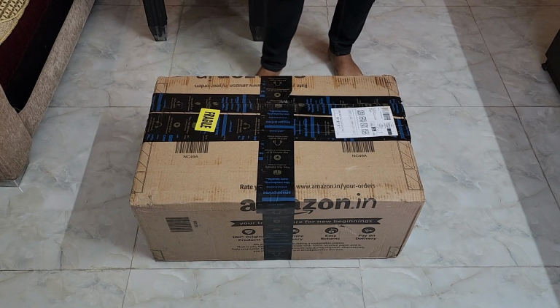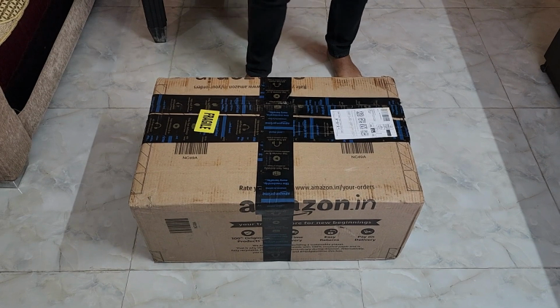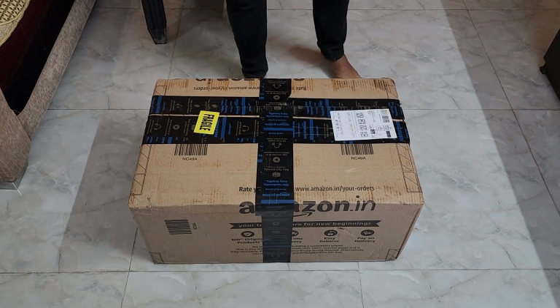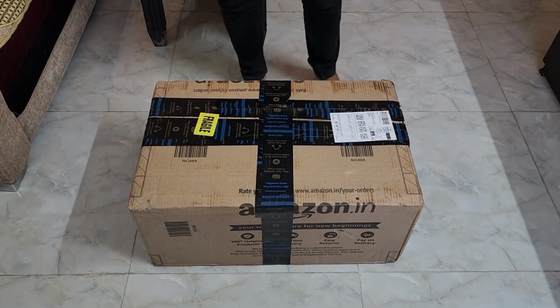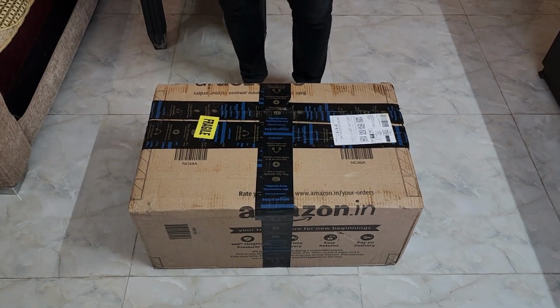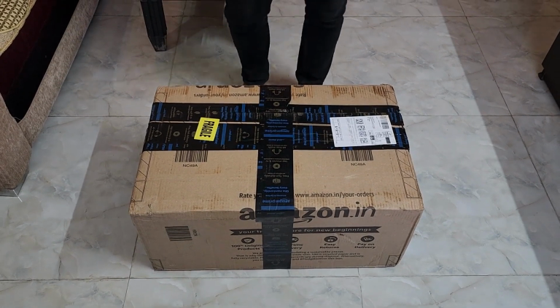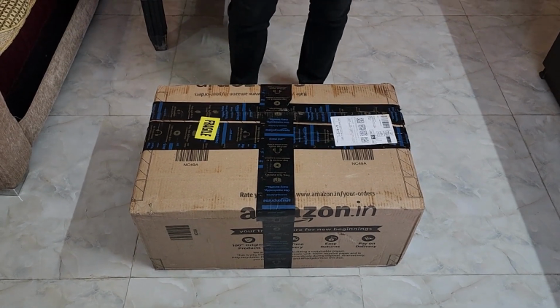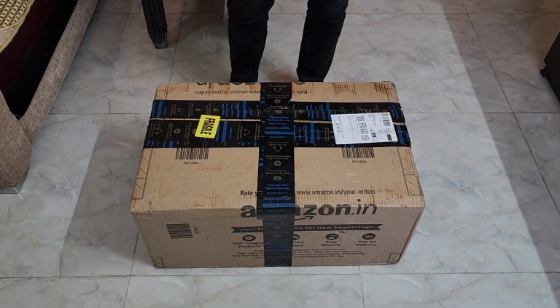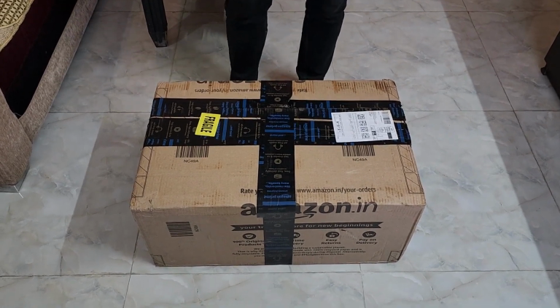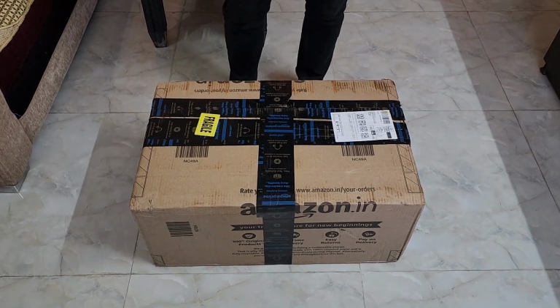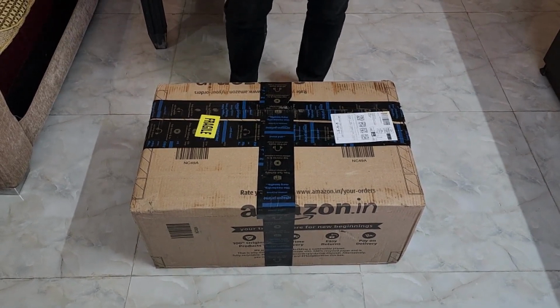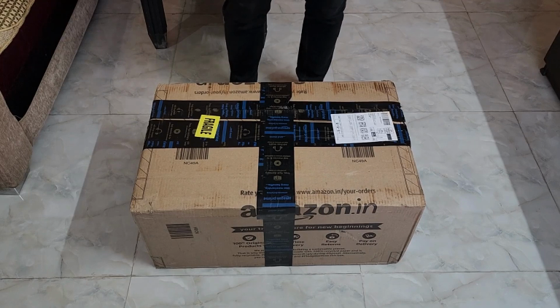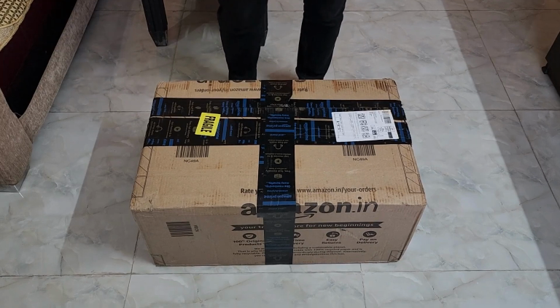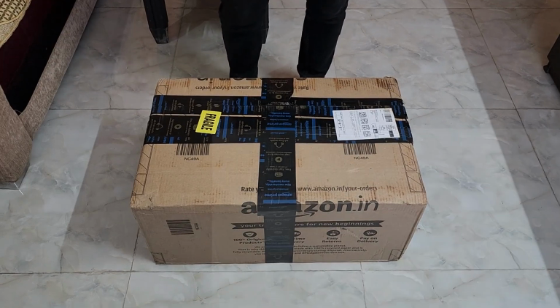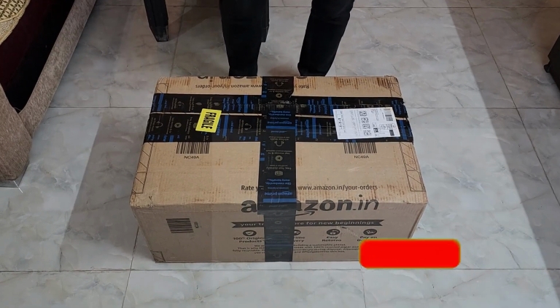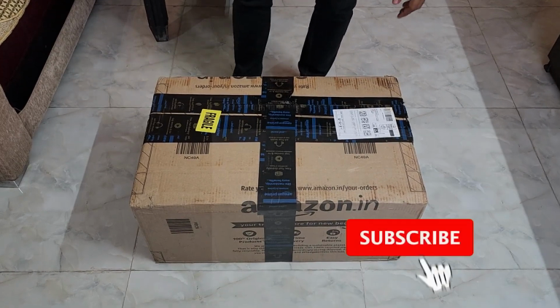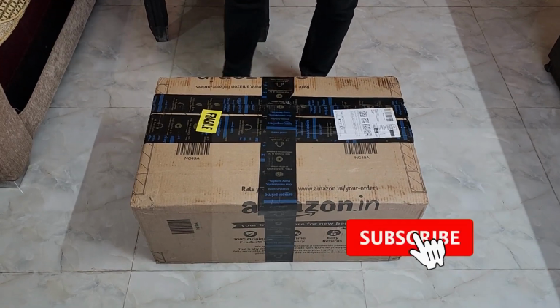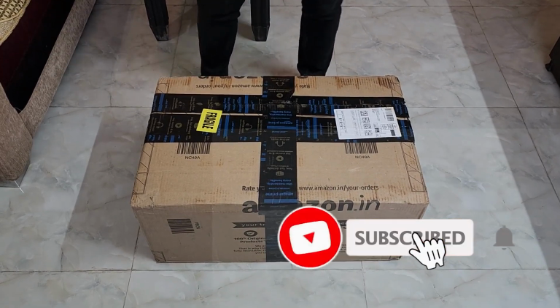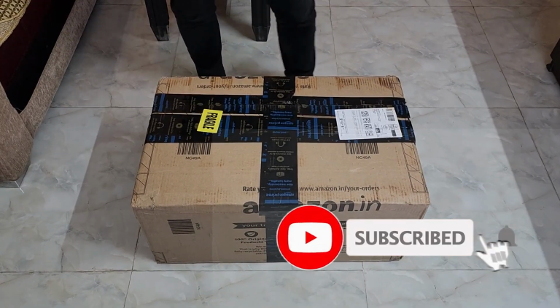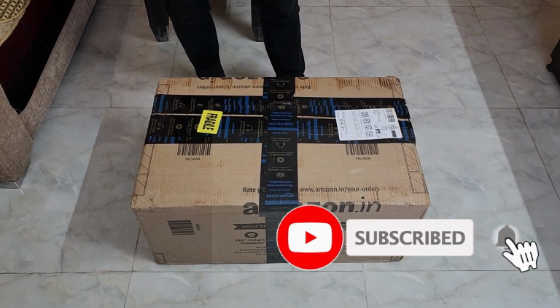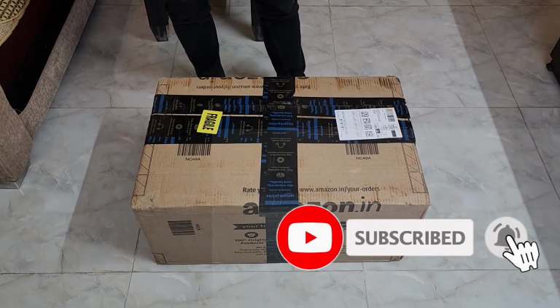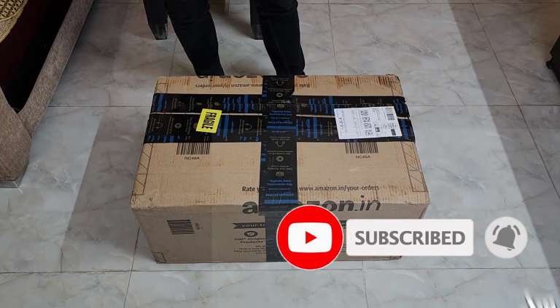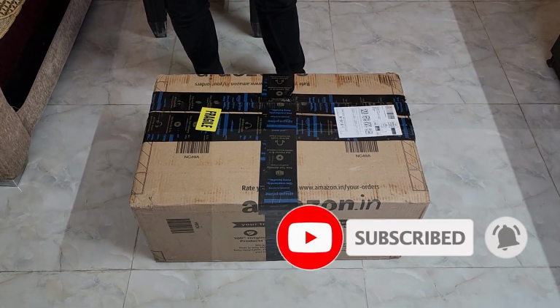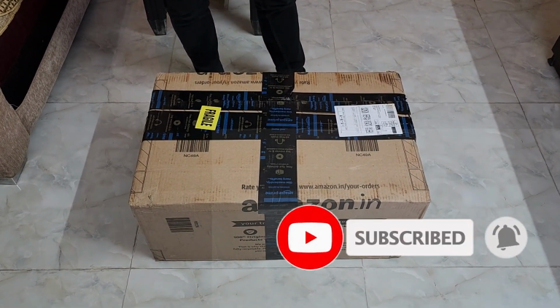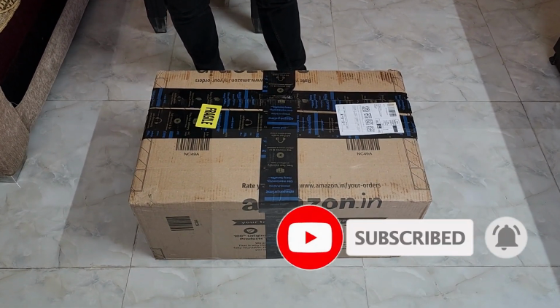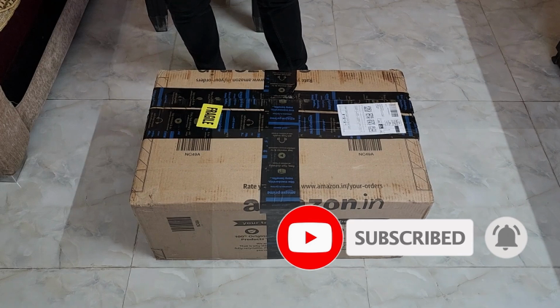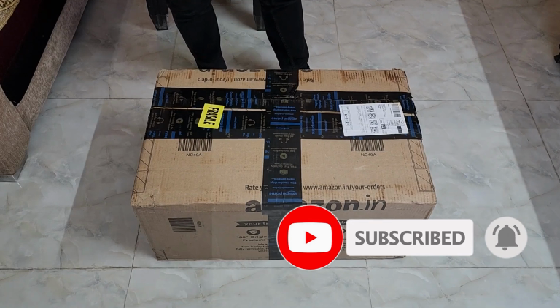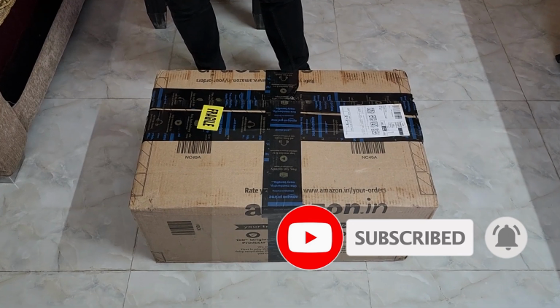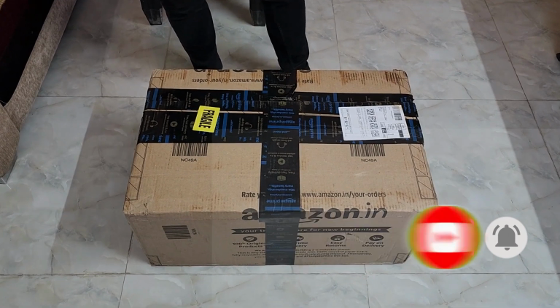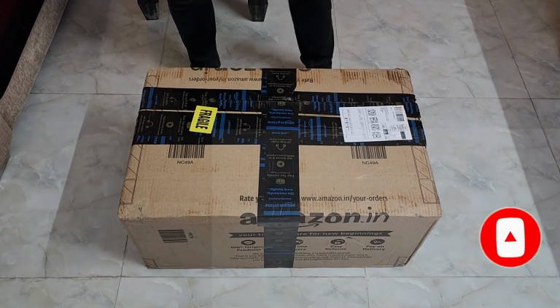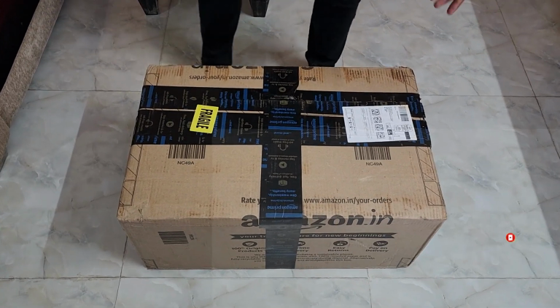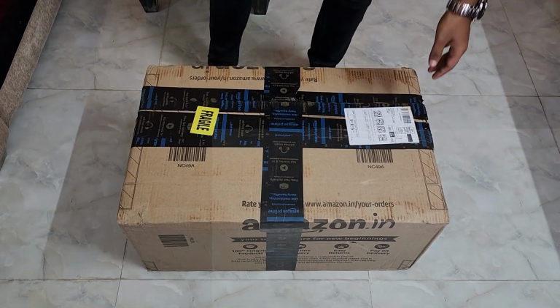Alright, so right now we have the PreSonus Eris Studio 5. These are active speakers and I just ordered this through Amazon — got delivered a few minutes back.